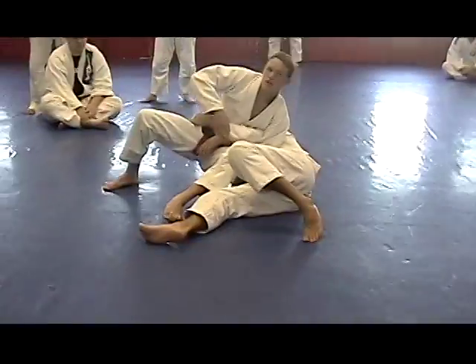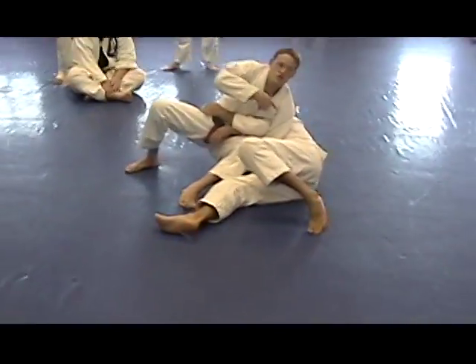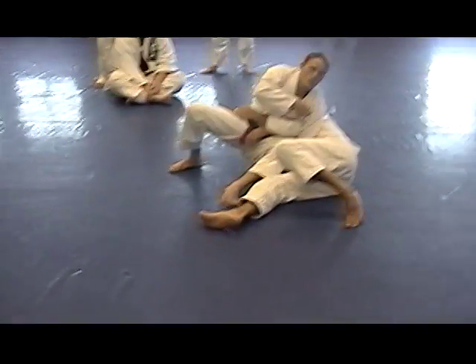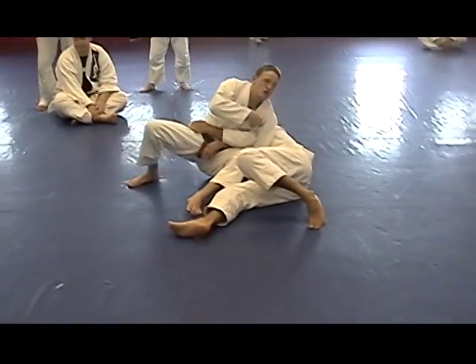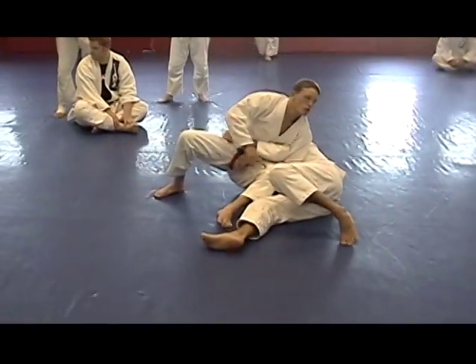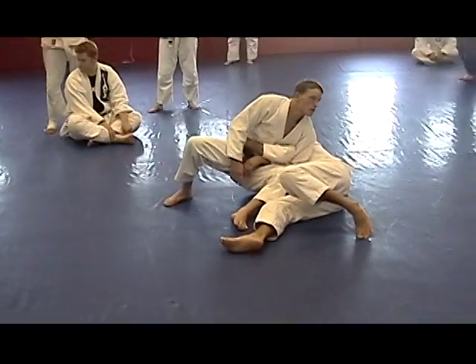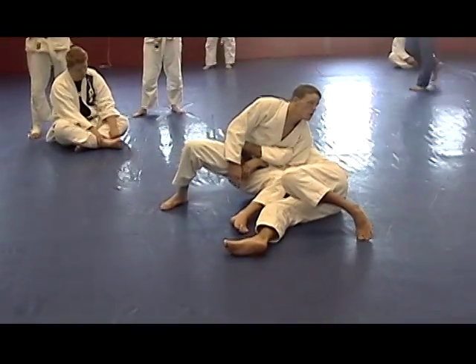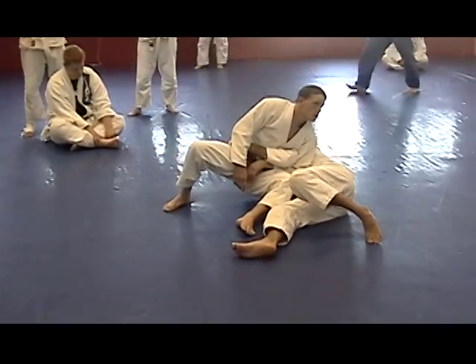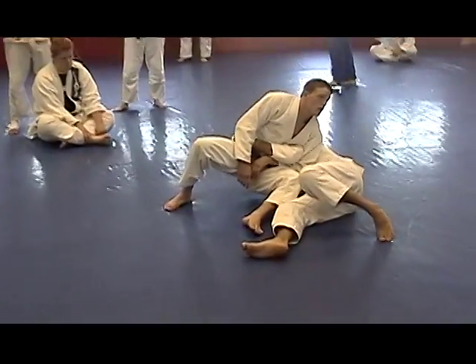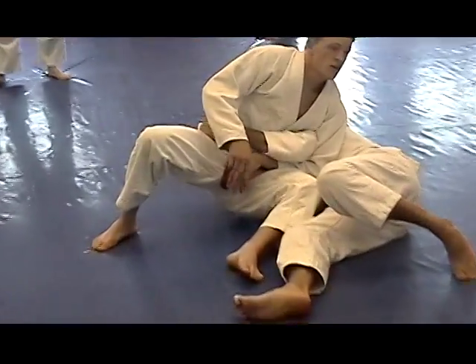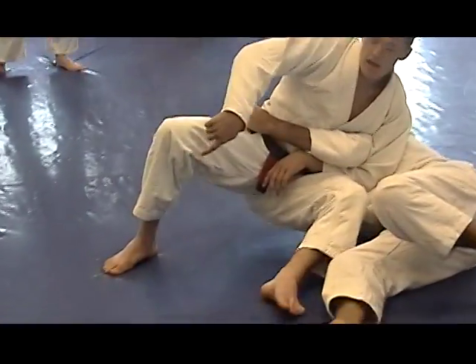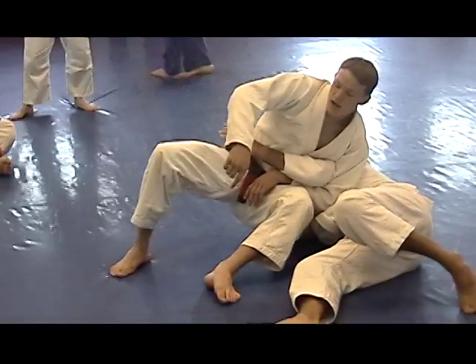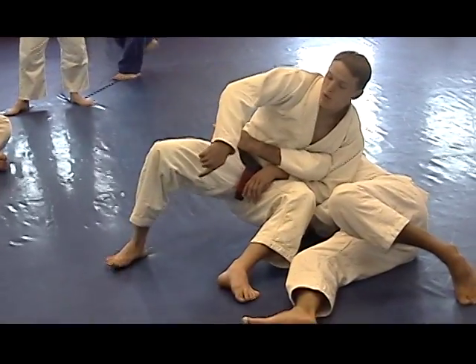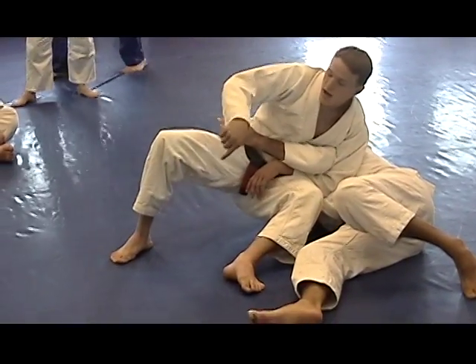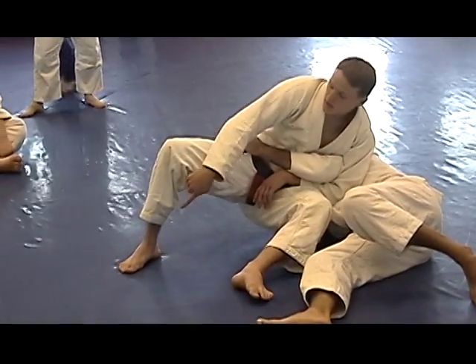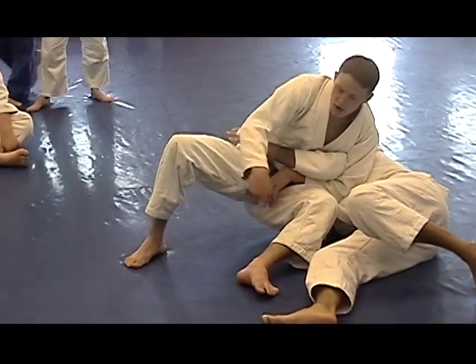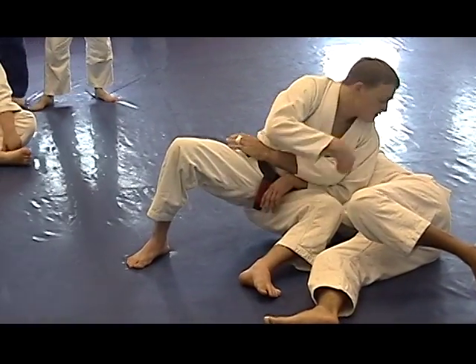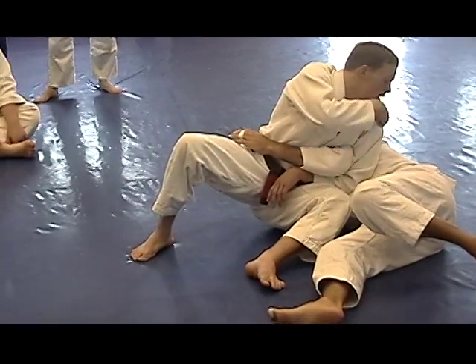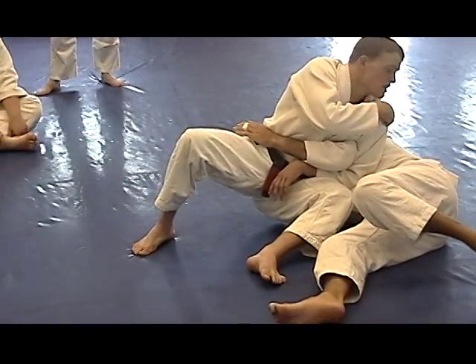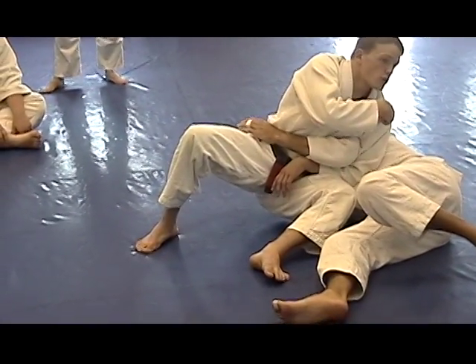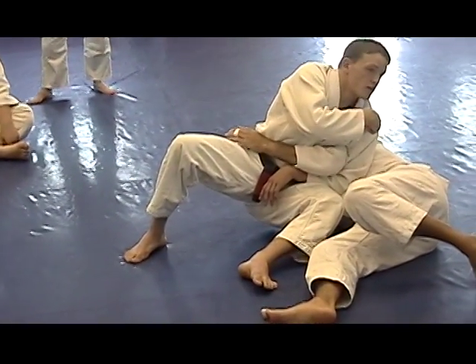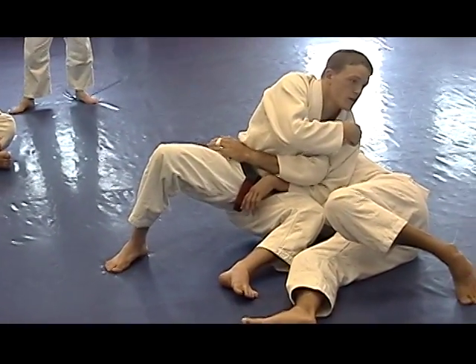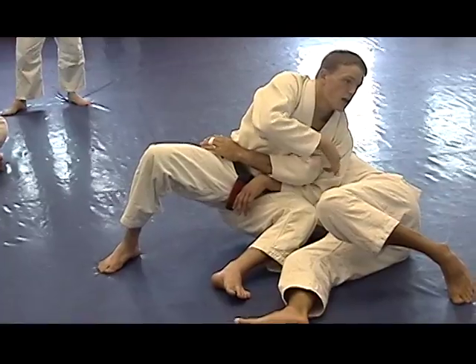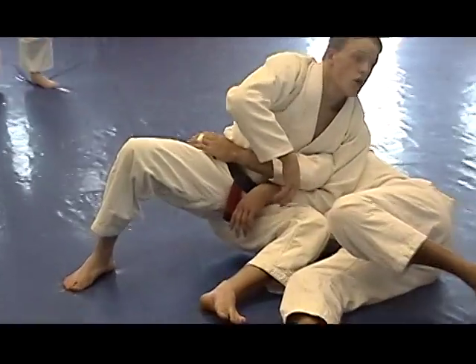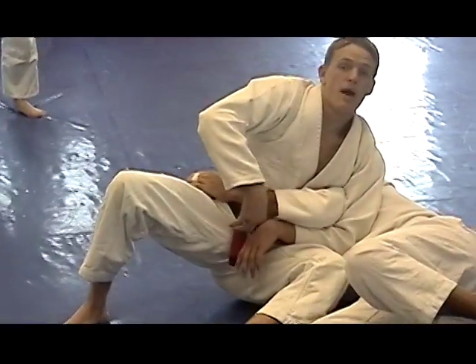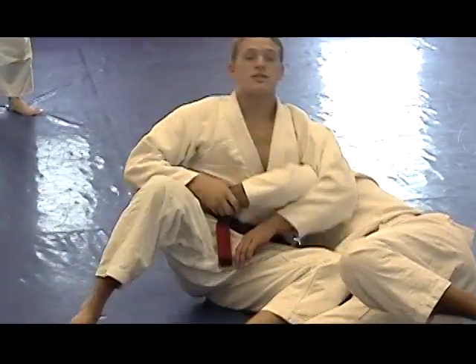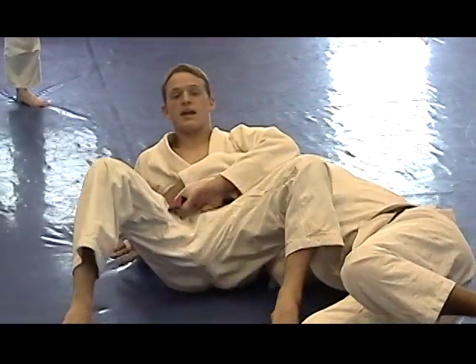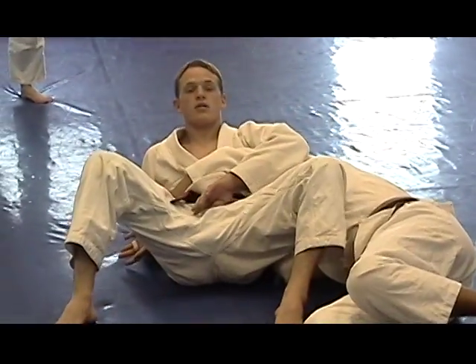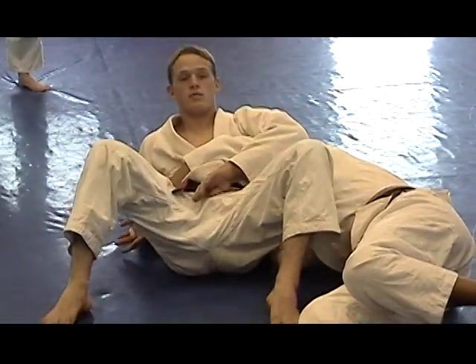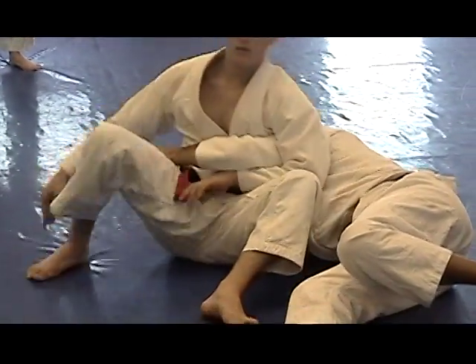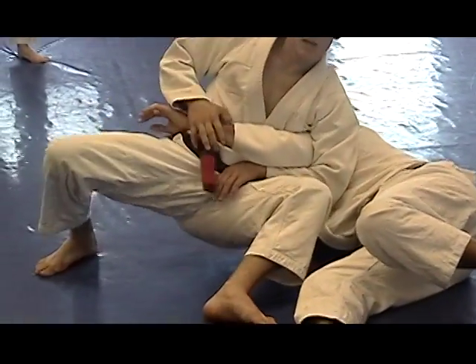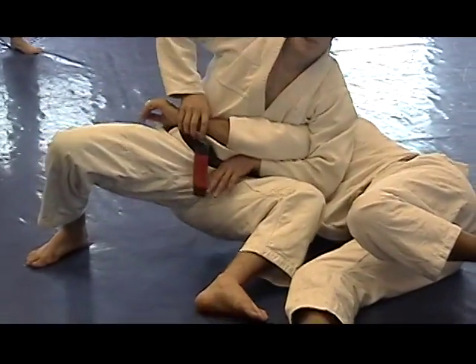I'm not touching the ground because all my weight is on Jake's shoulder. So I'm making my three points of contact: foot, foot, and his shoulder. So my back's not back here — it's all here.